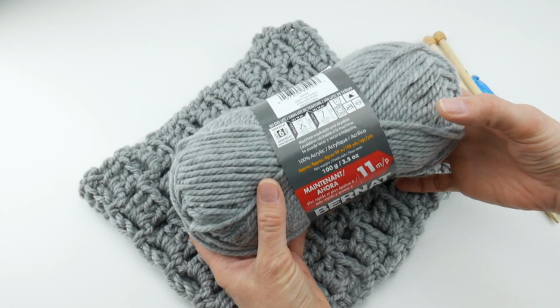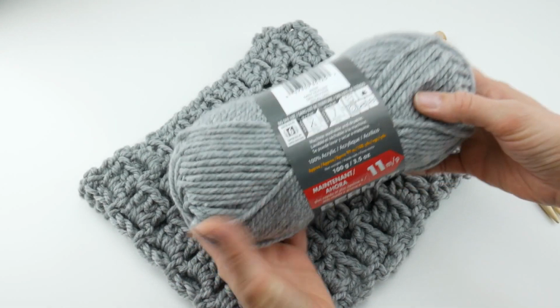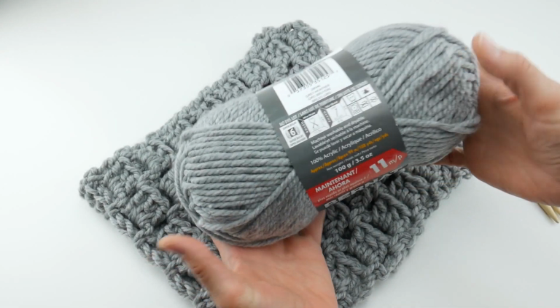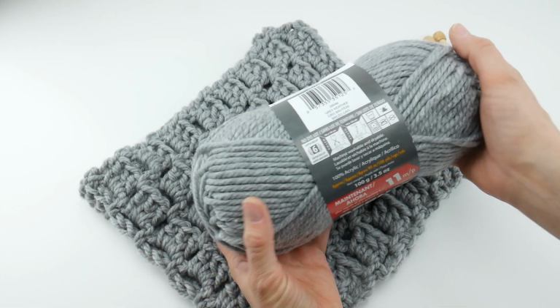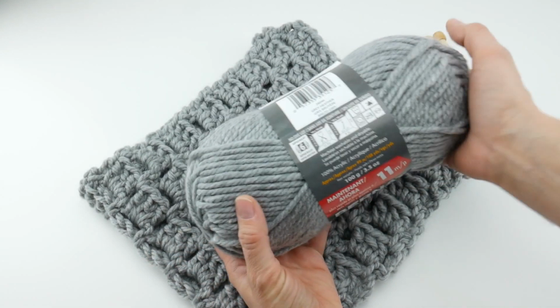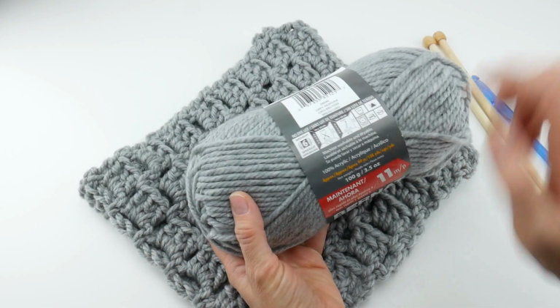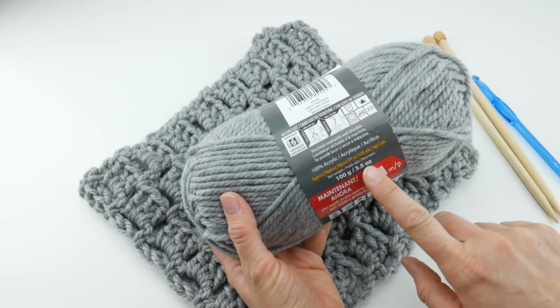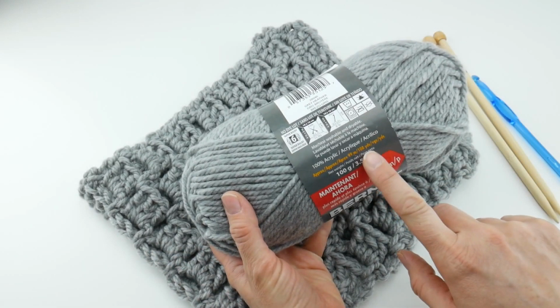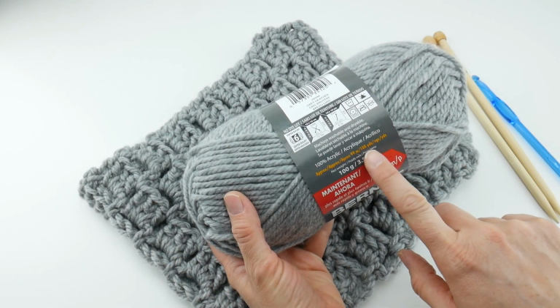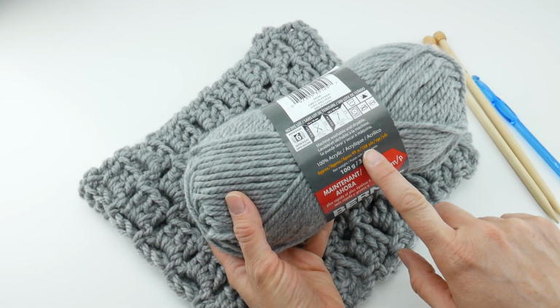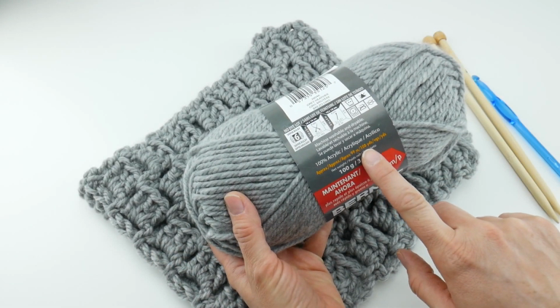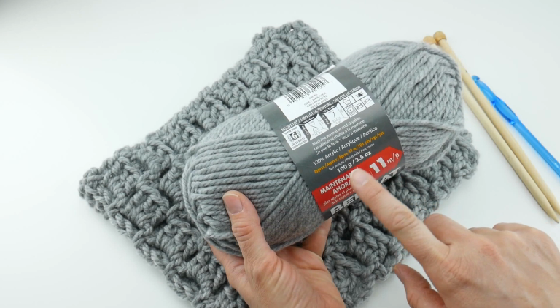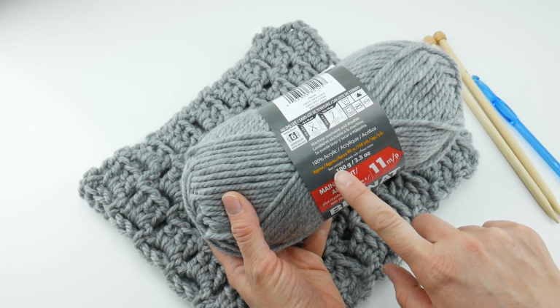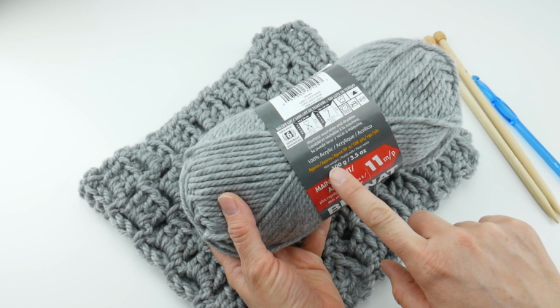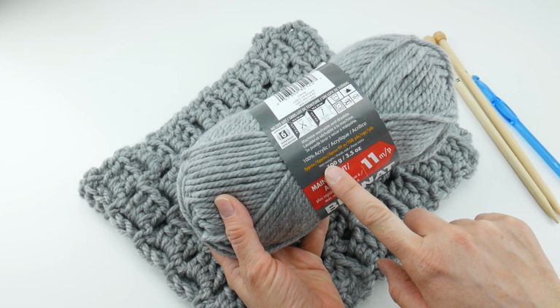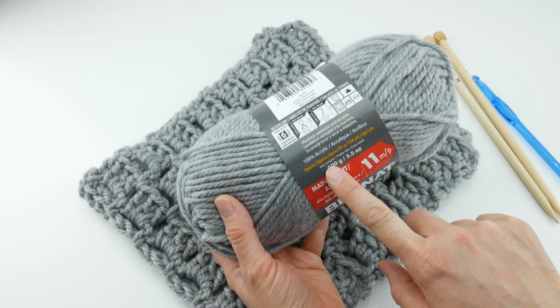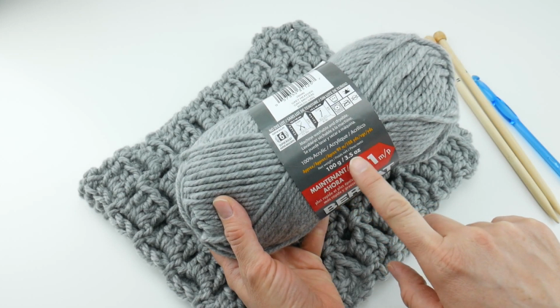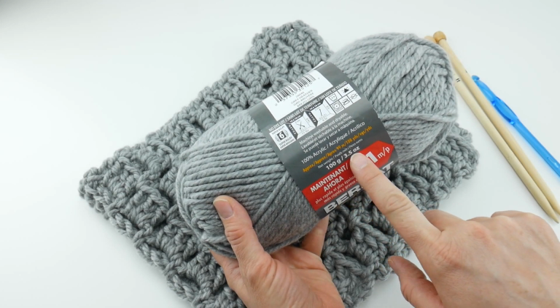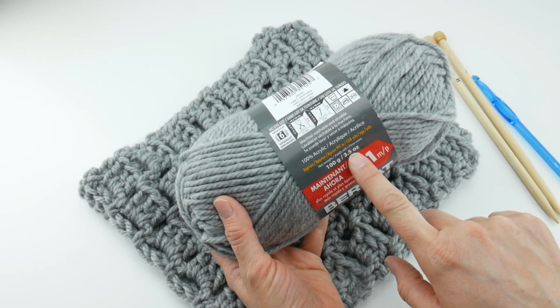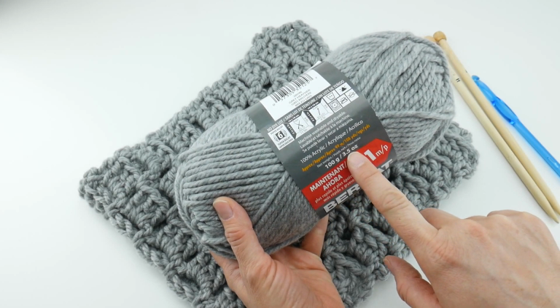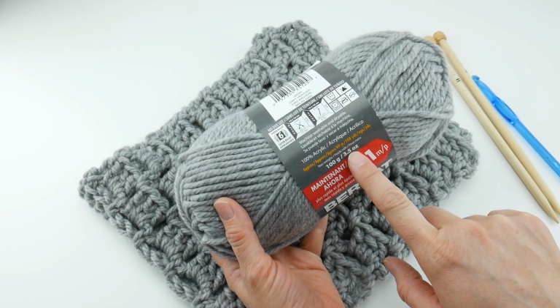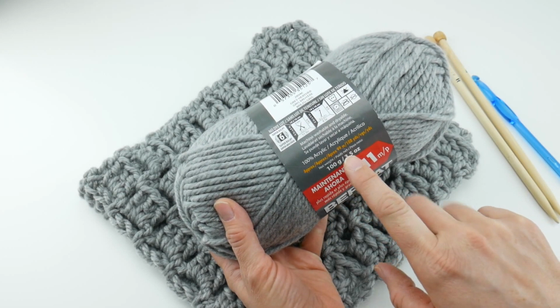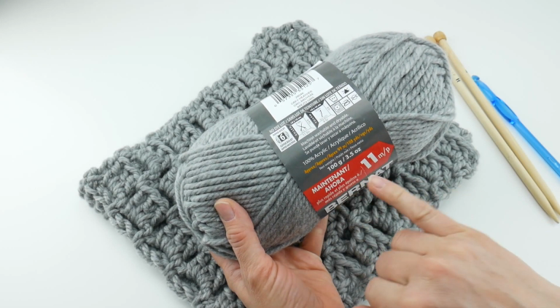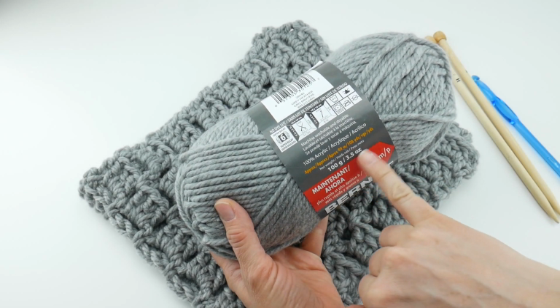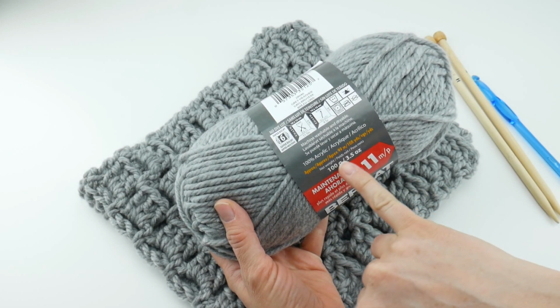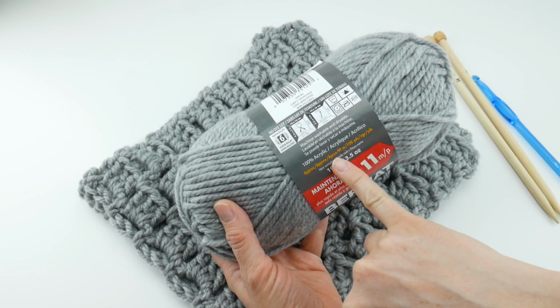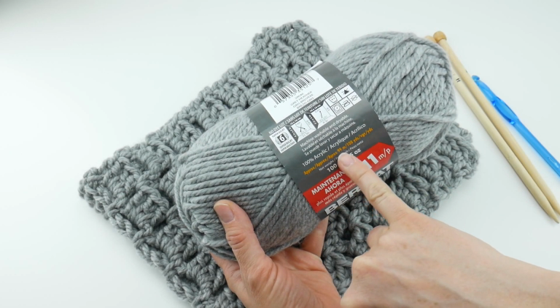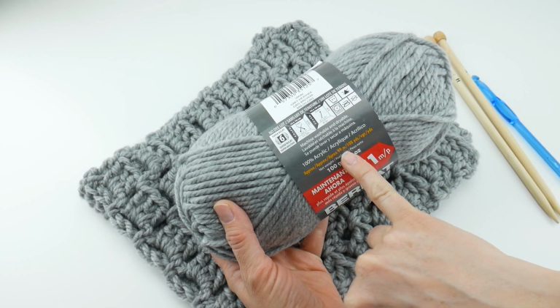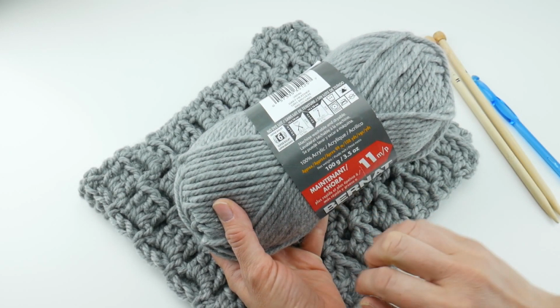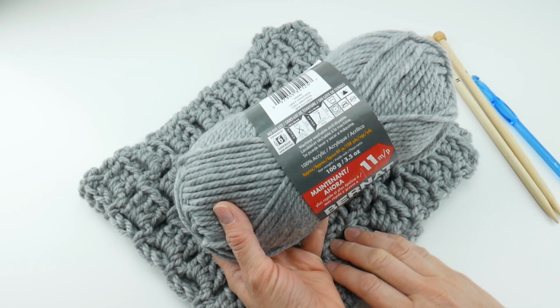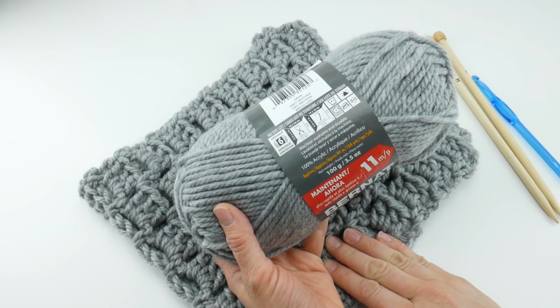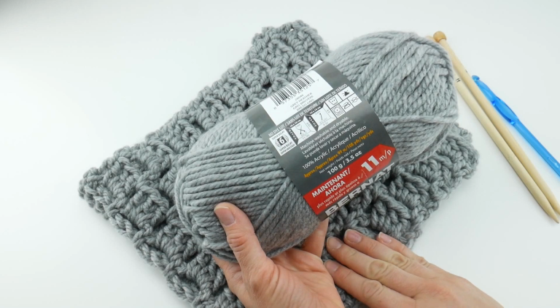Each ball of this is 108 yards, 100 grams, 3.5 ounces, and also approximately 99 meters.